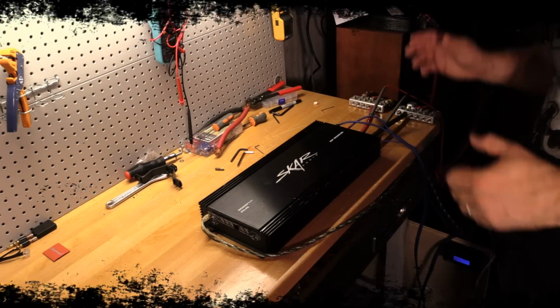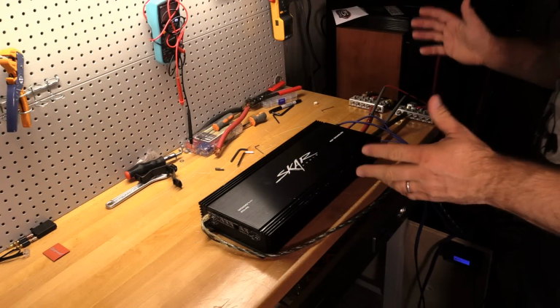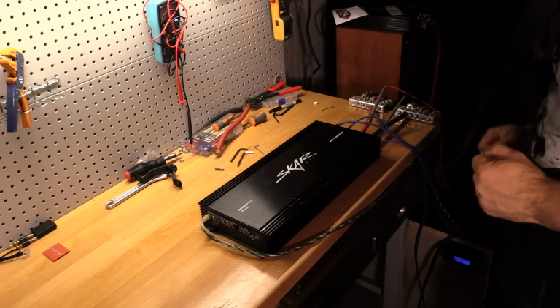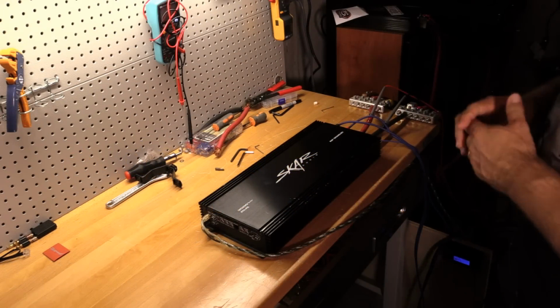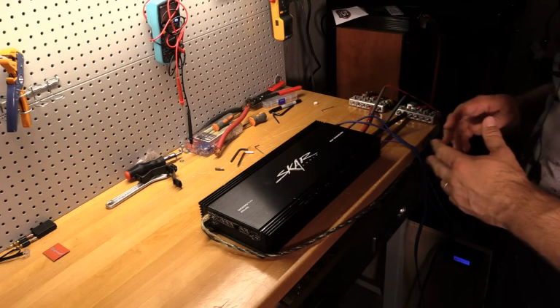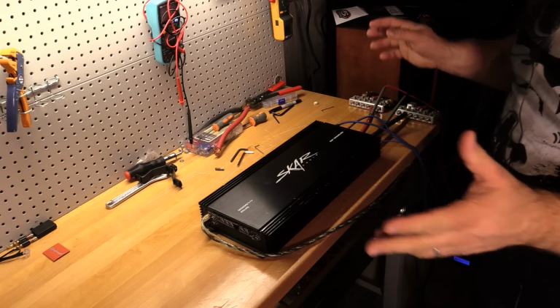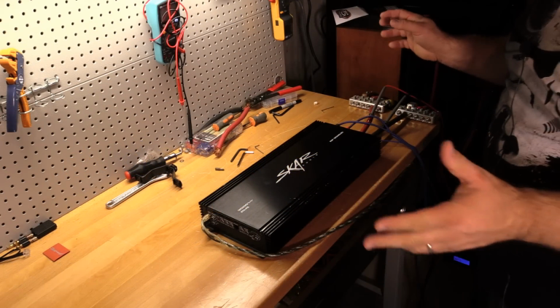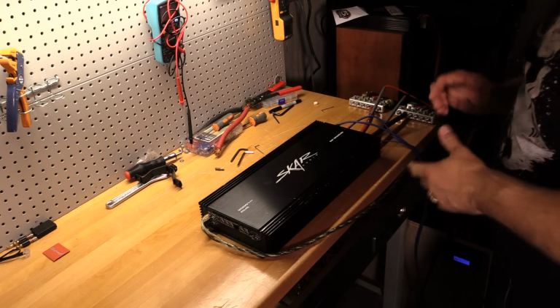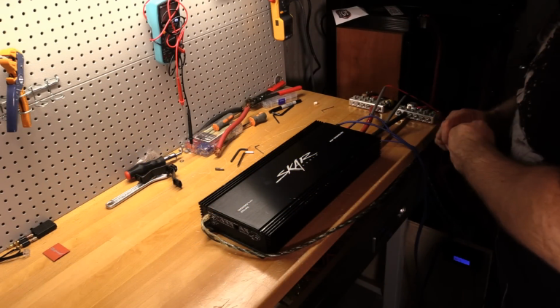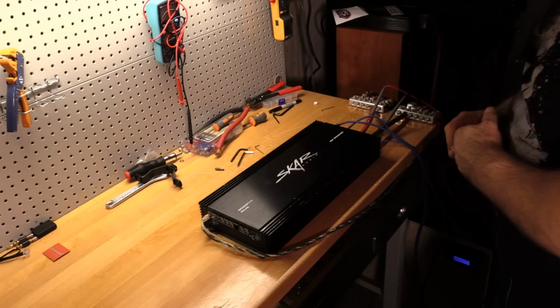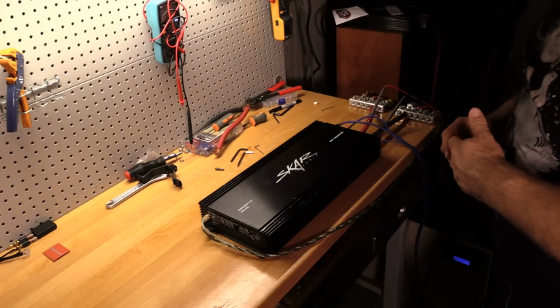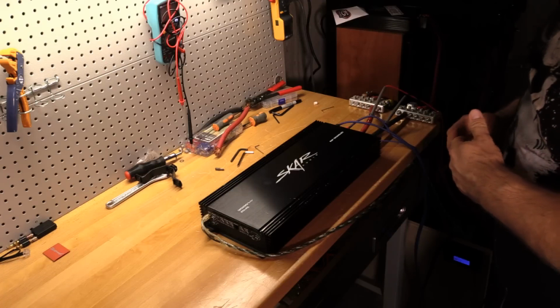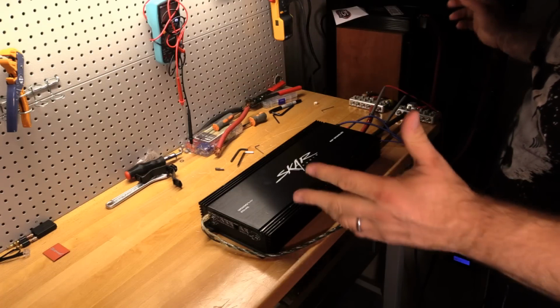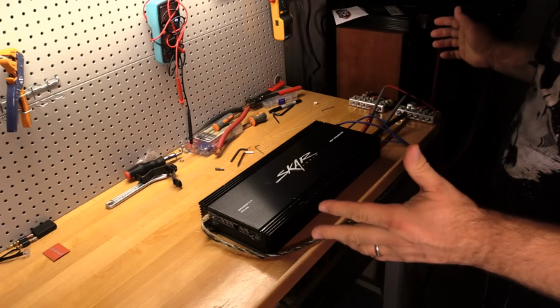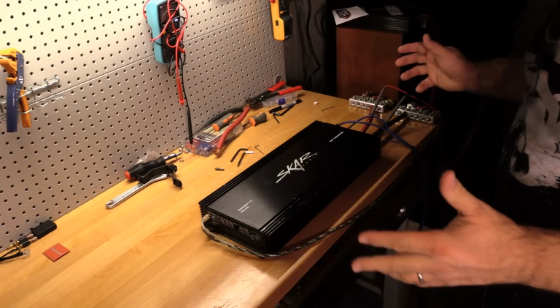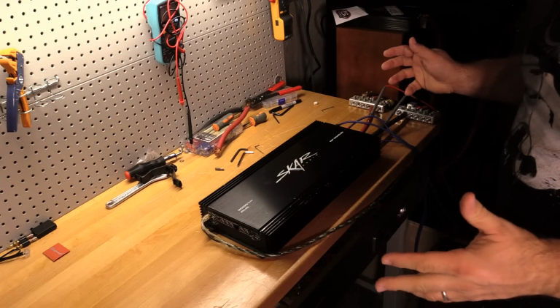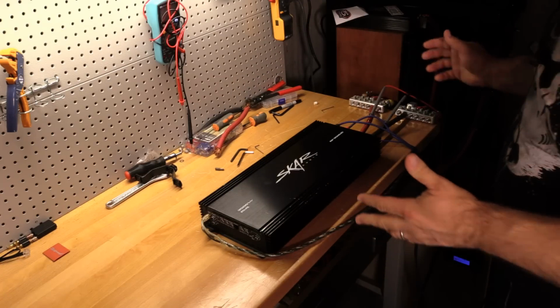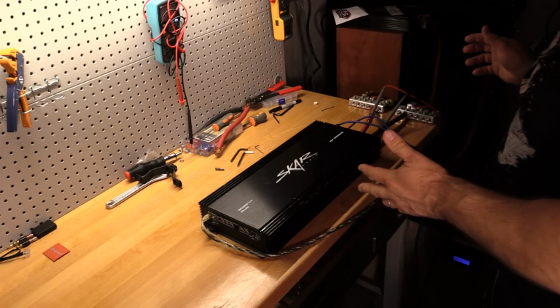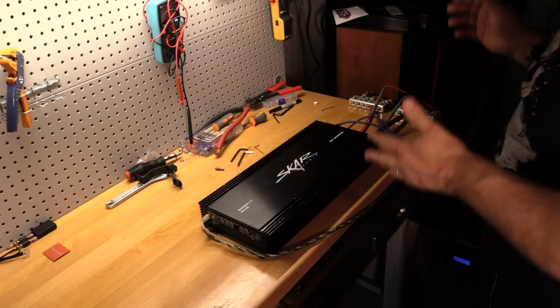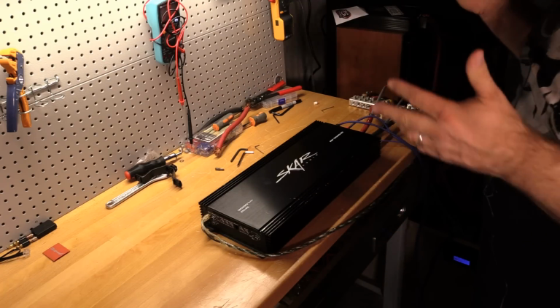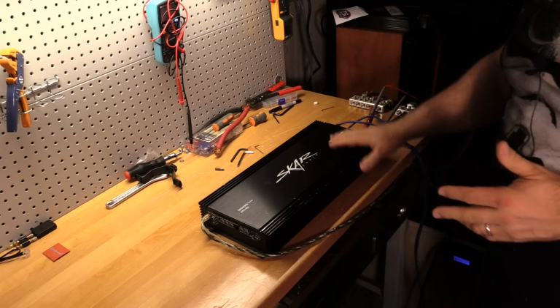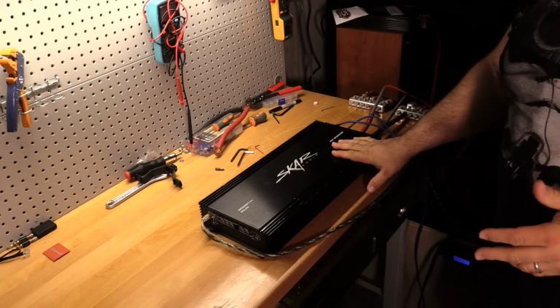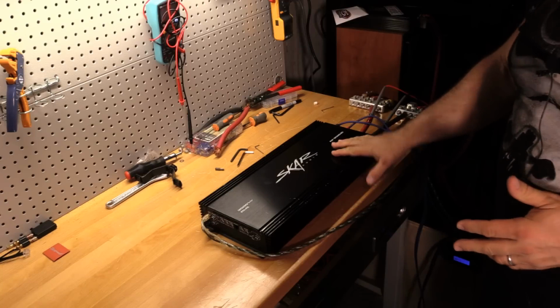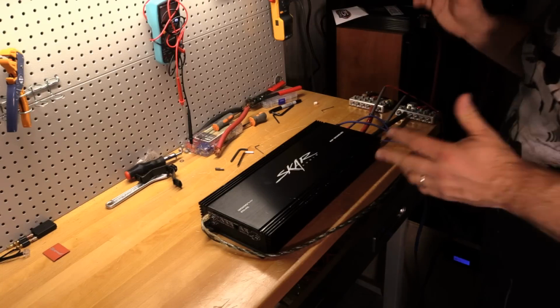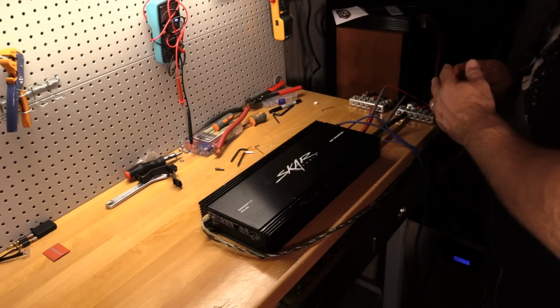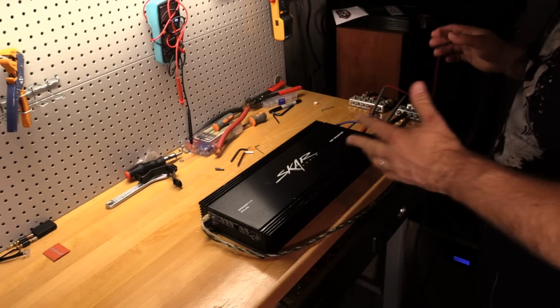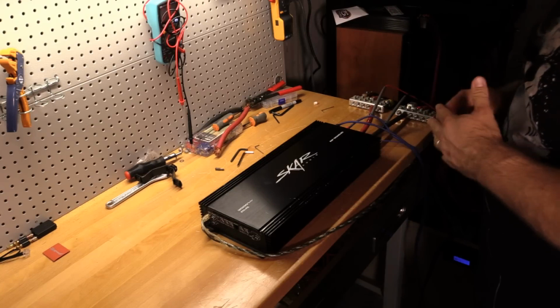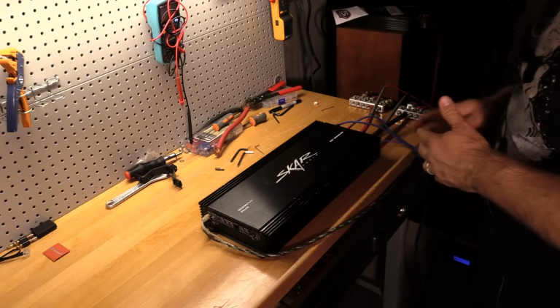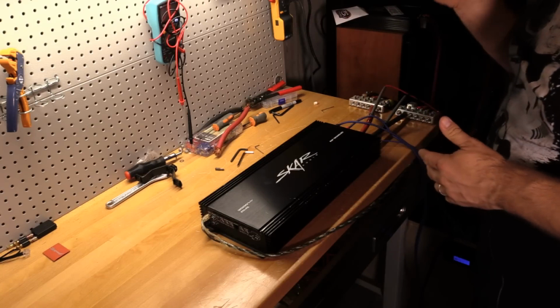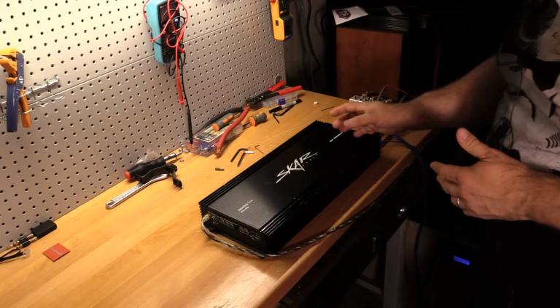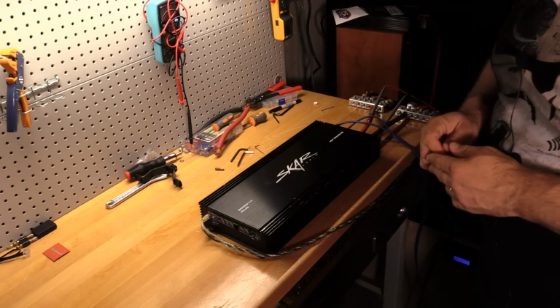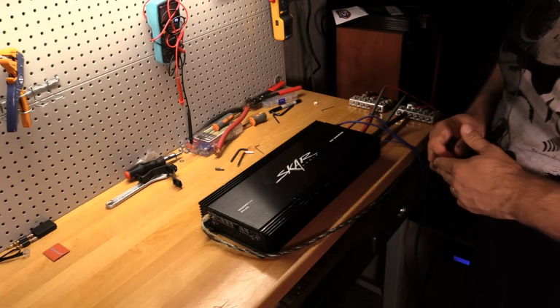Welcome back to another budget gem or budget bust. Today I've got the SCAR RP 3500.1D on the amp dyno to find out just how much power one of these amps produces.